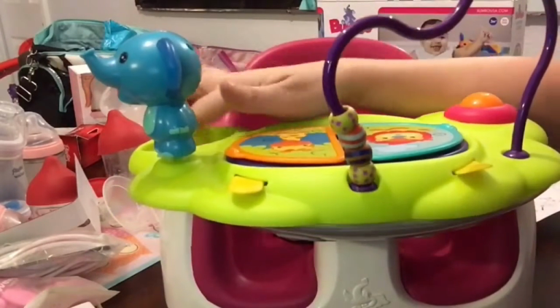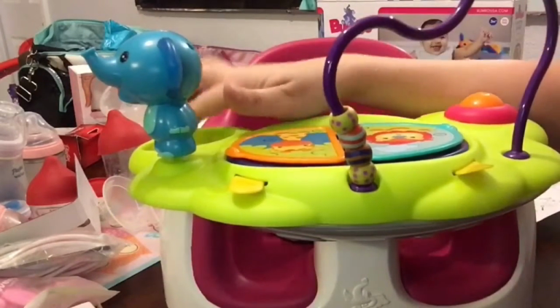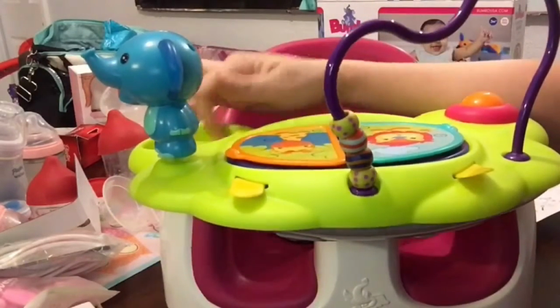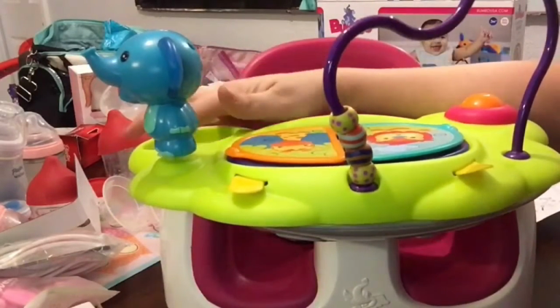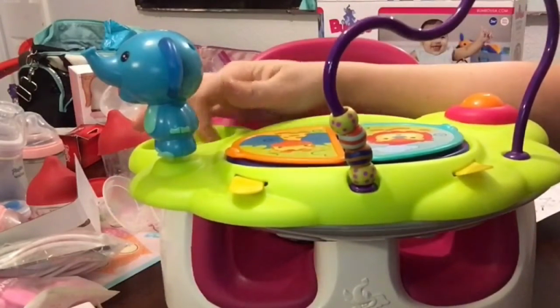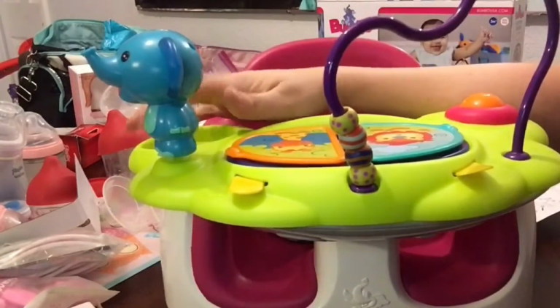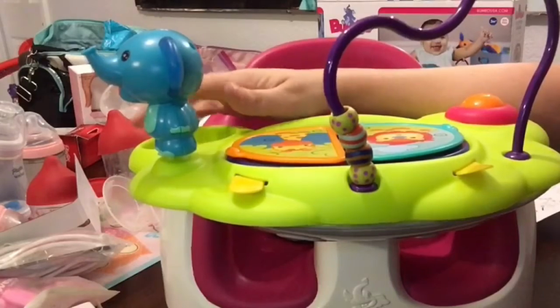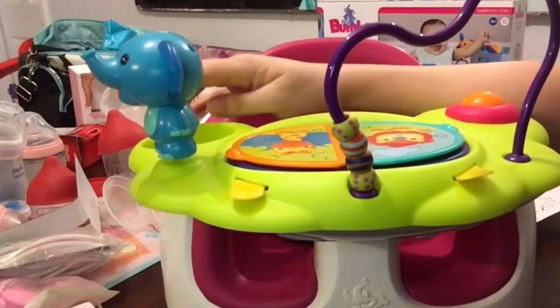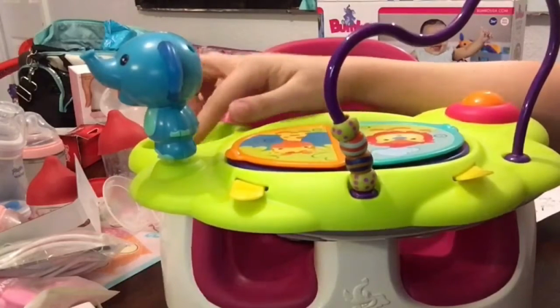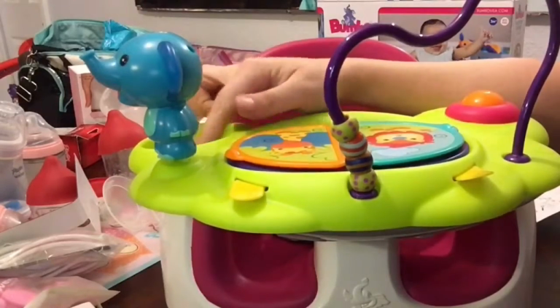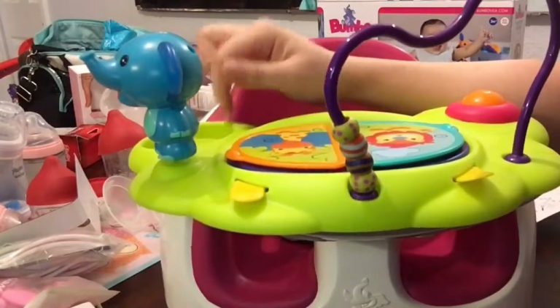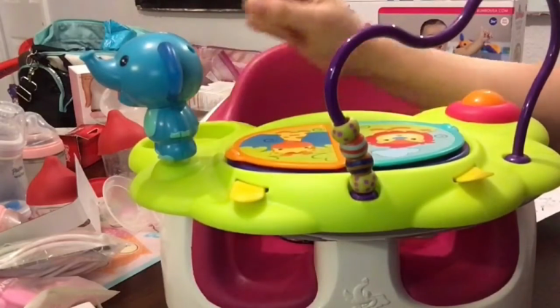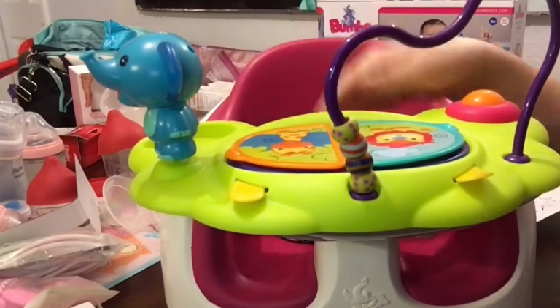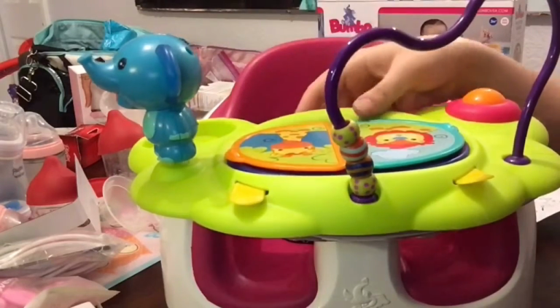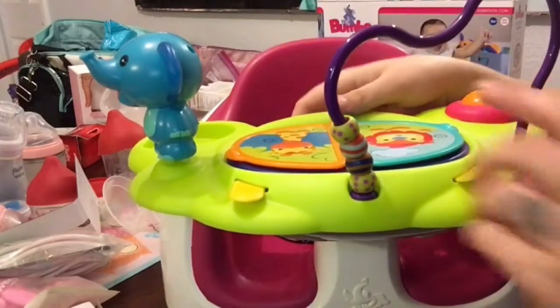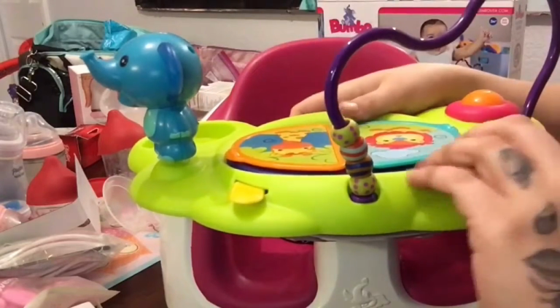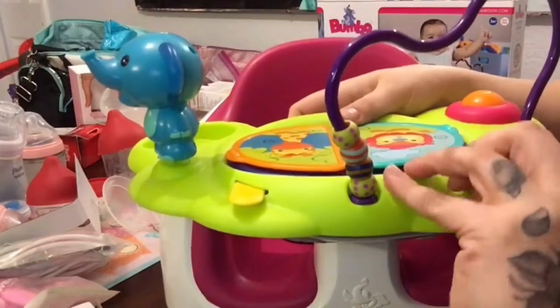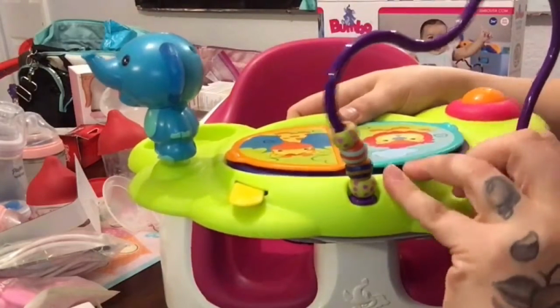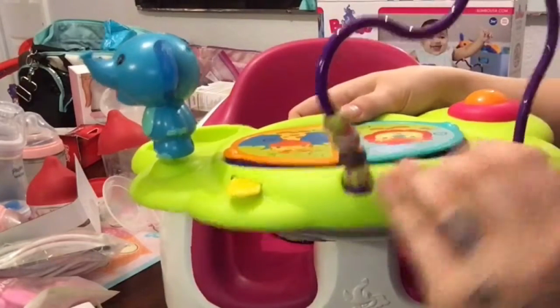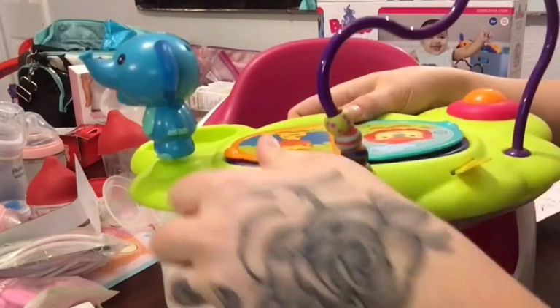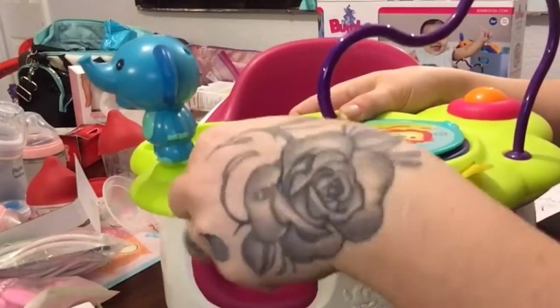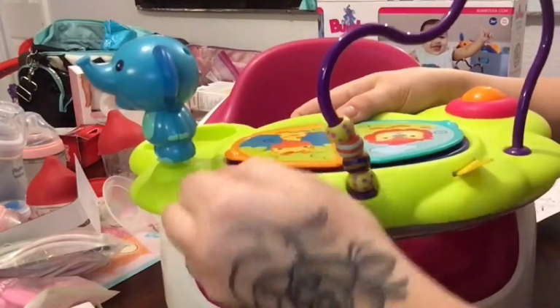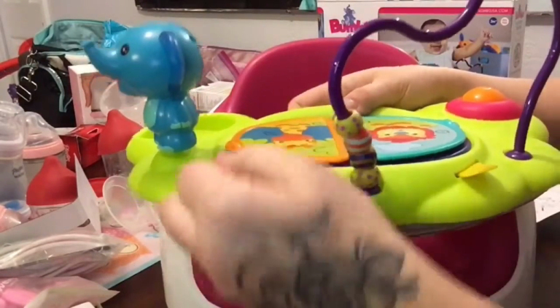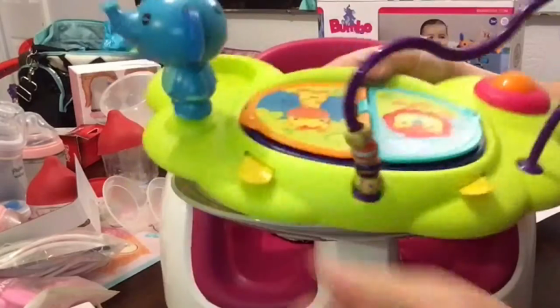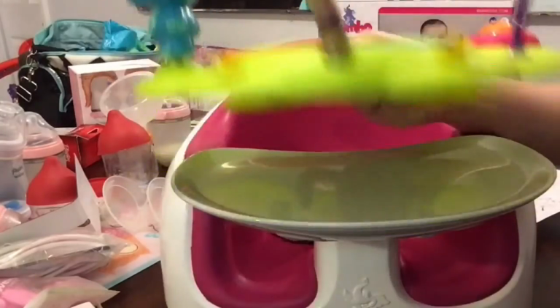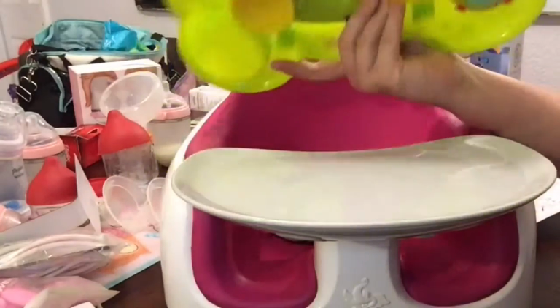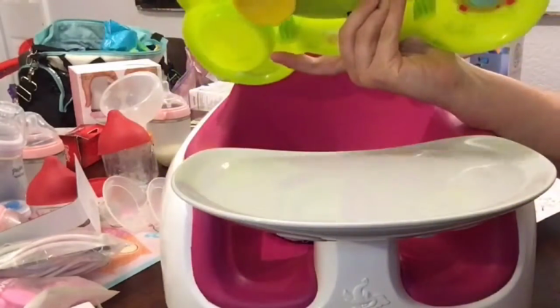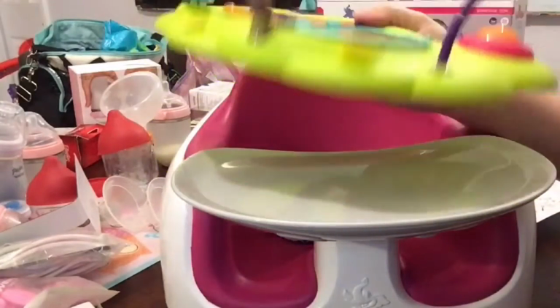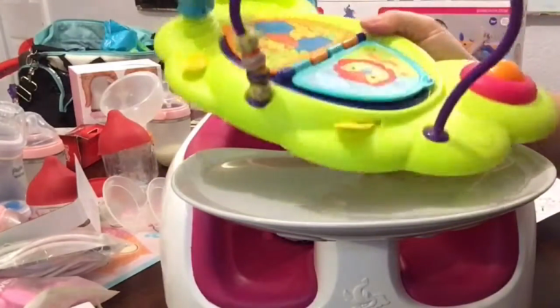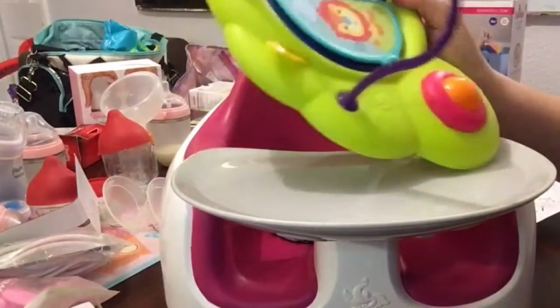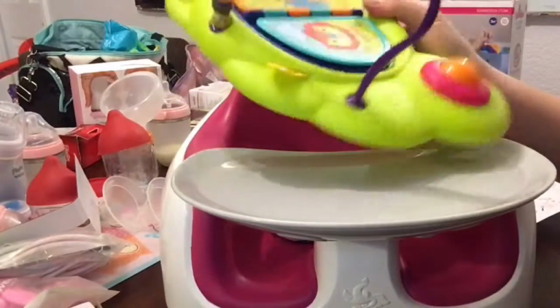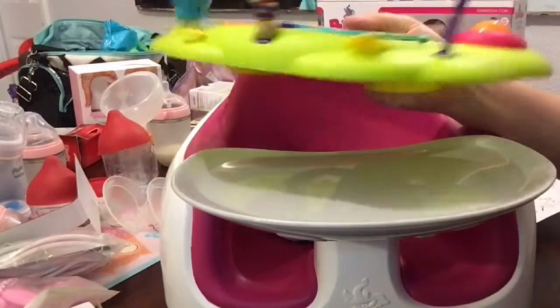It looks like there's a cup holder here, which is really cute. To release it, it says just pull the tabs, and it did actually just come right off. So that is really nice.